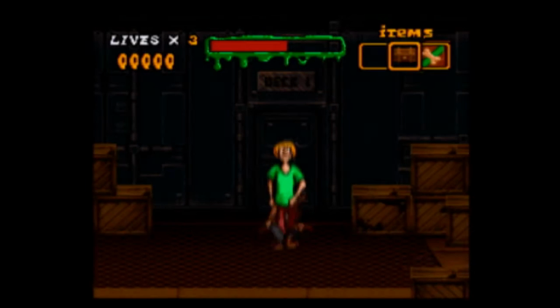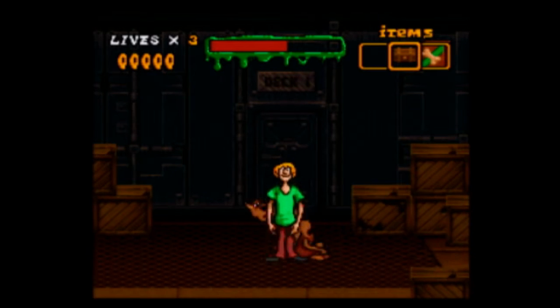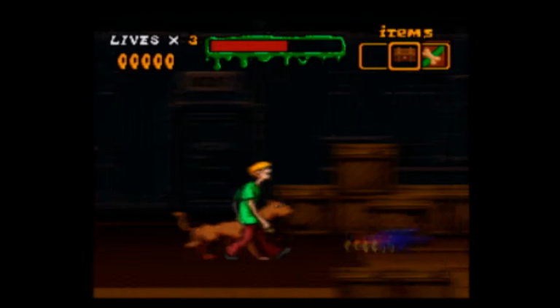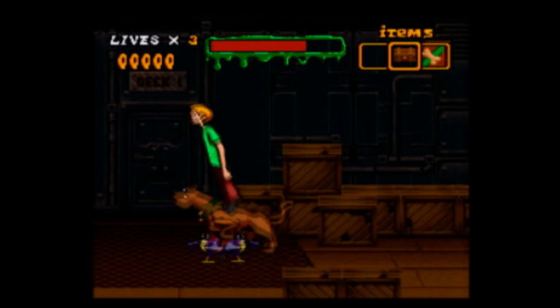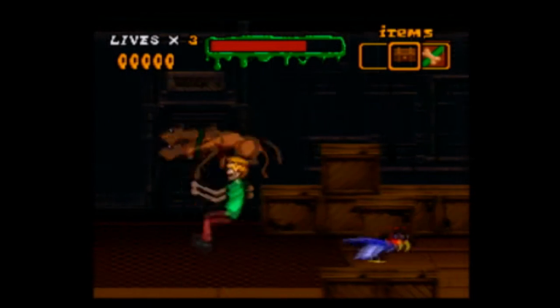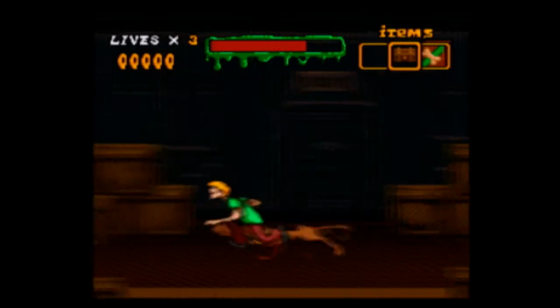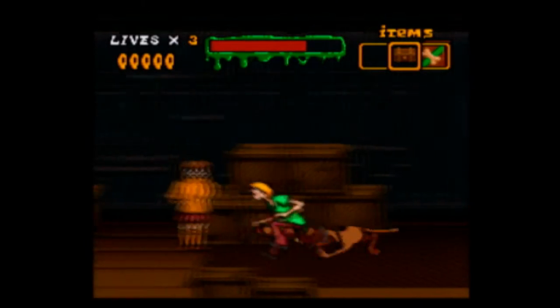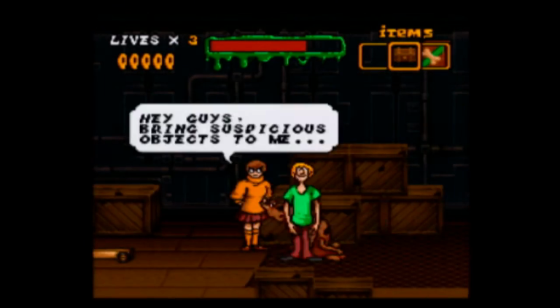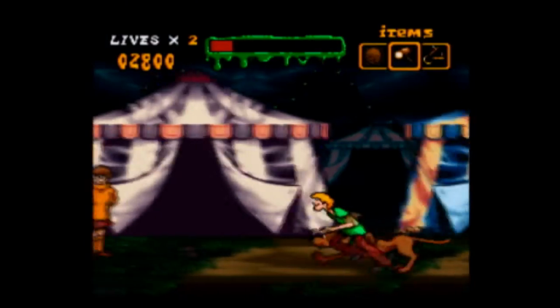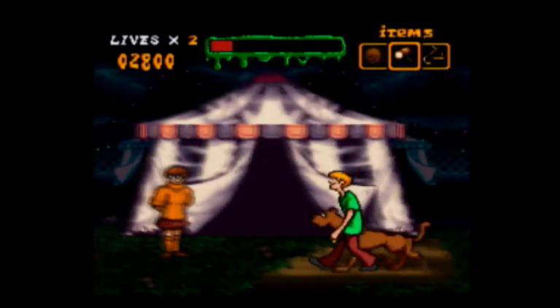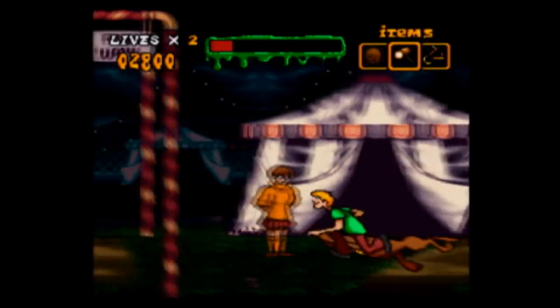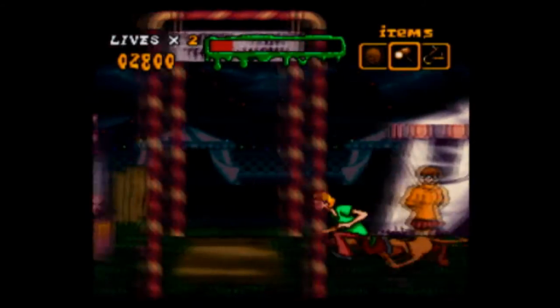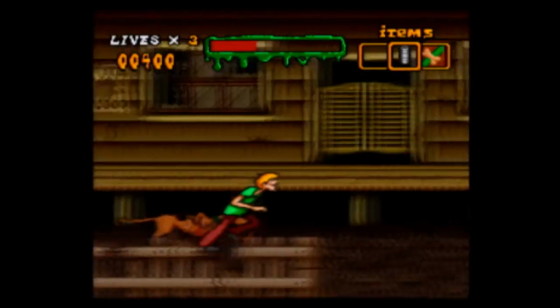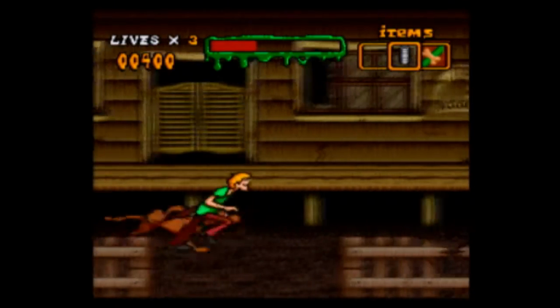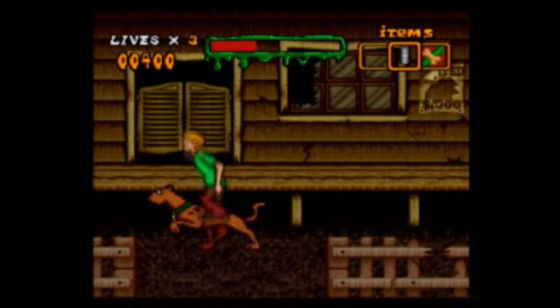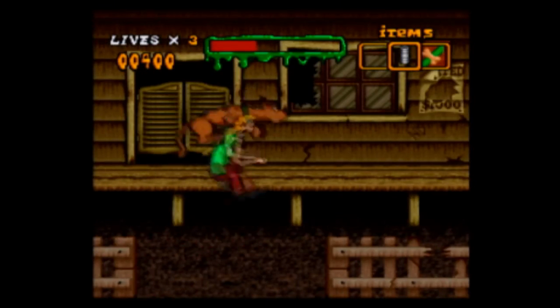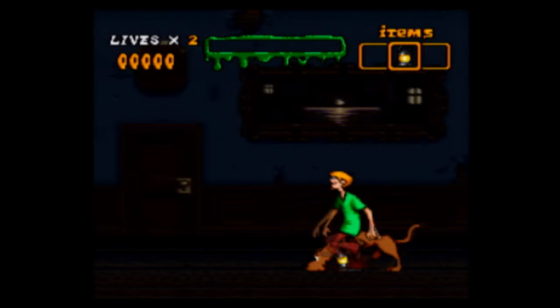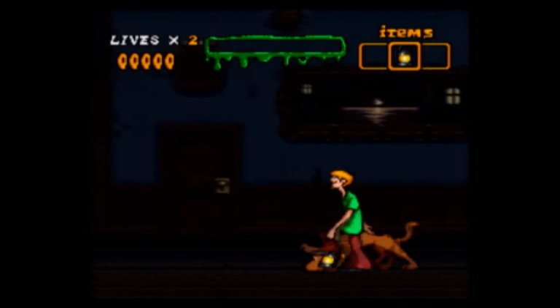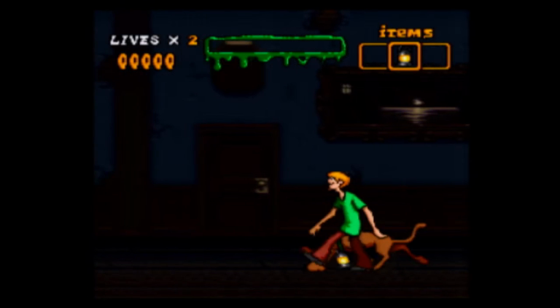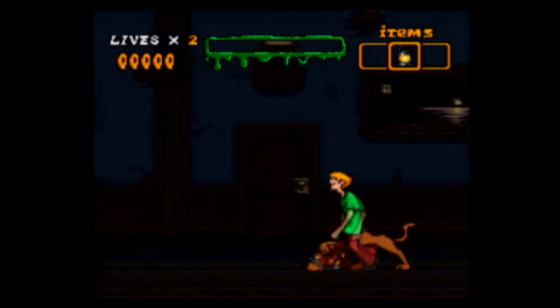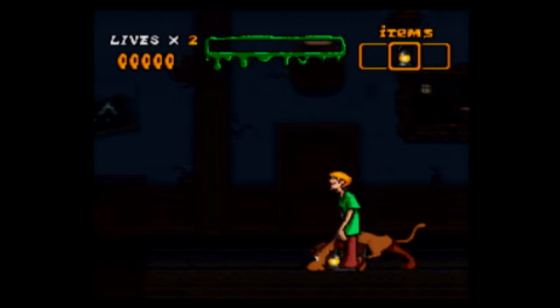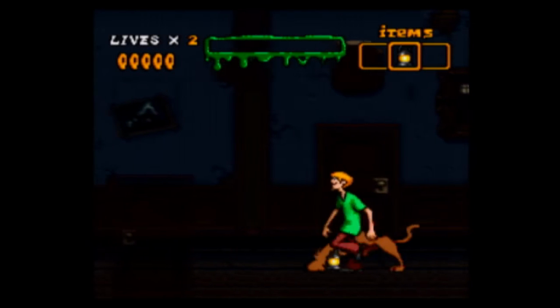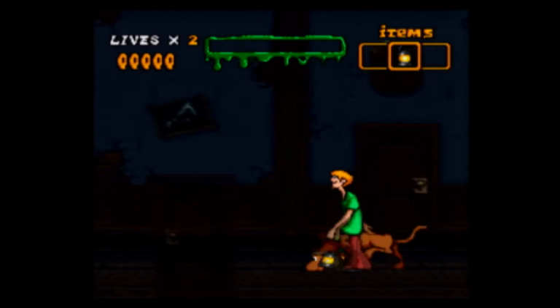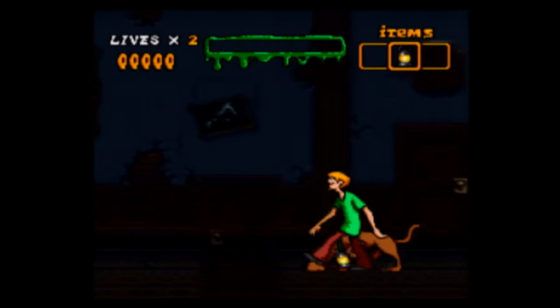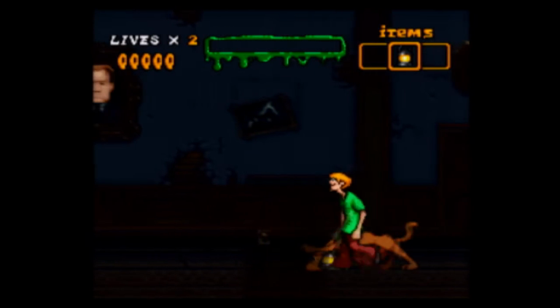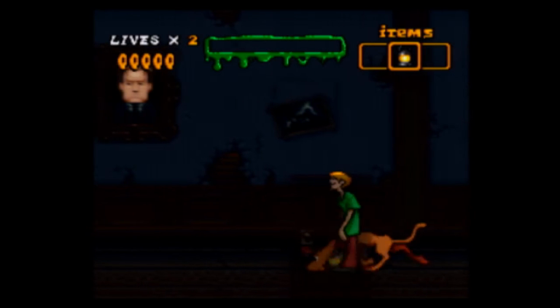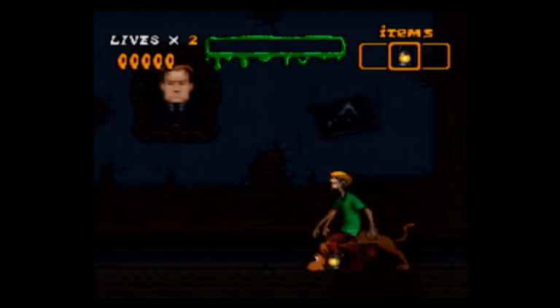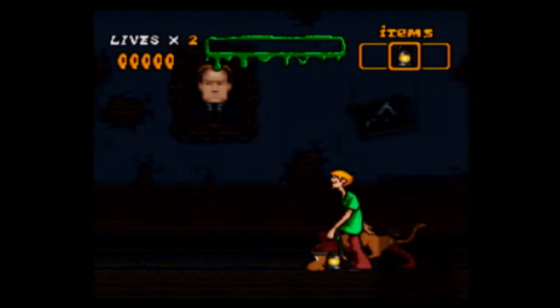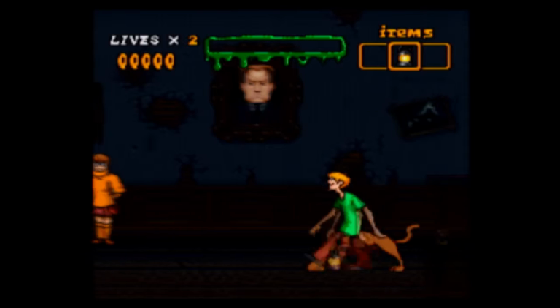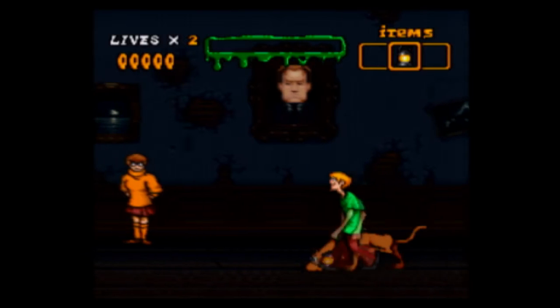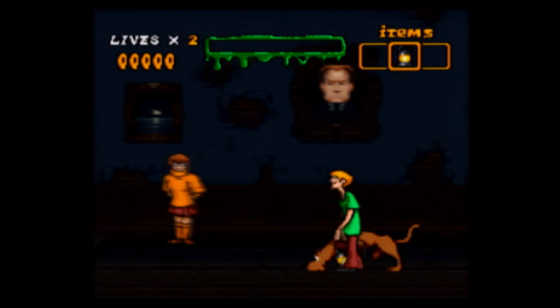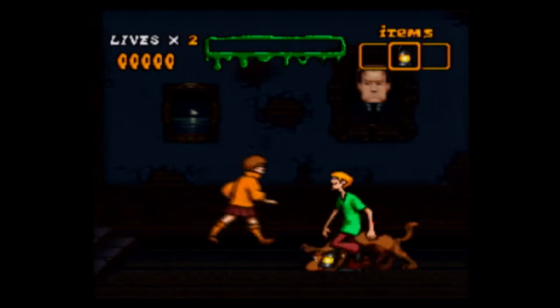The four areas you visit are an abandoned pirate ship, an abandoned carnival, an abandoned town, and an abandoned mansion. You see a theme here? There really is a lot of abandoned shit in the Scooby-Doo universe.